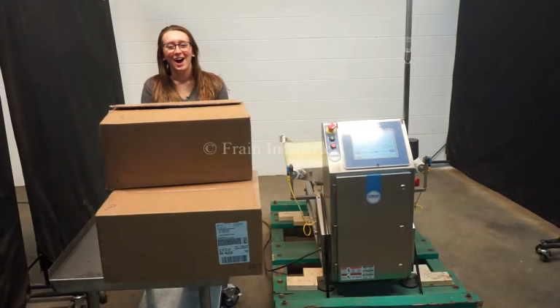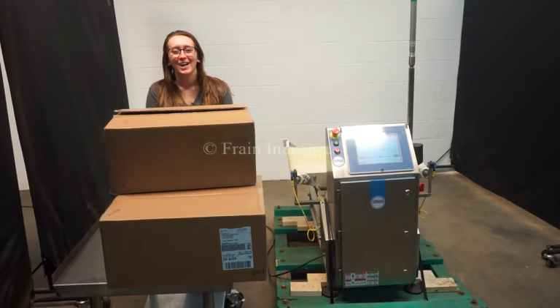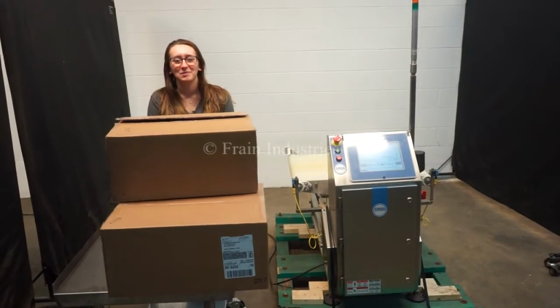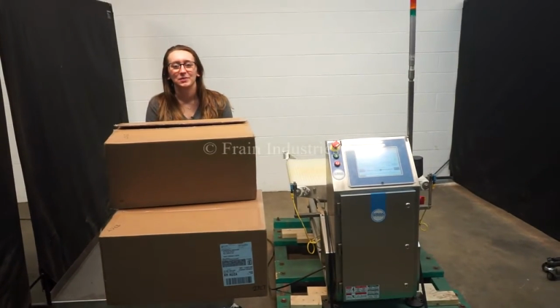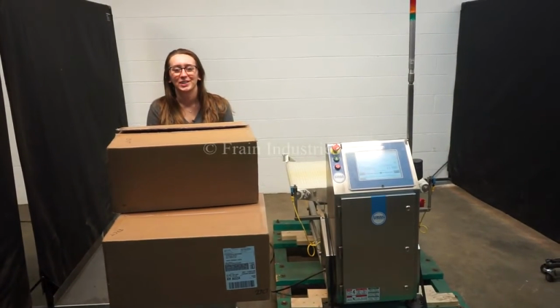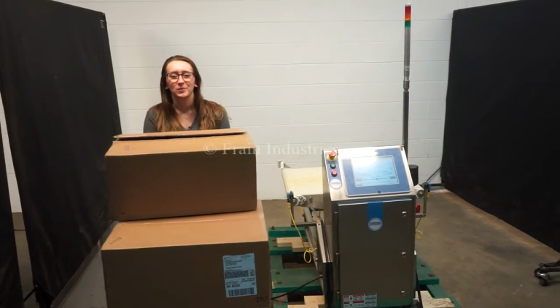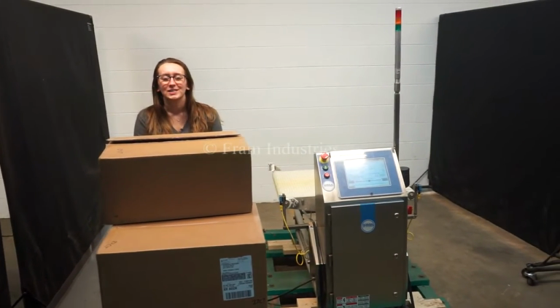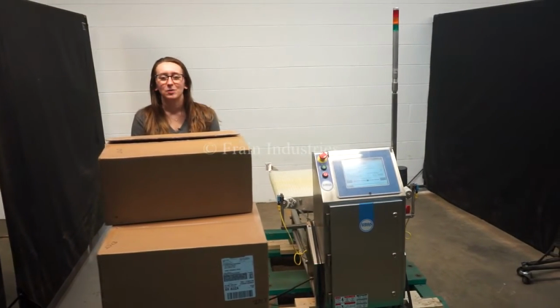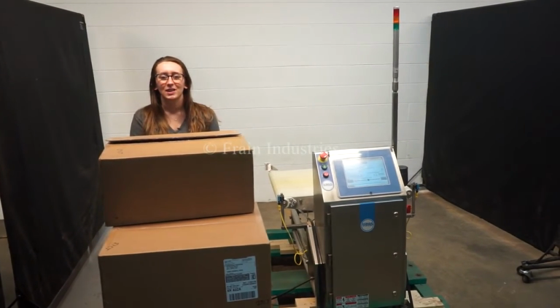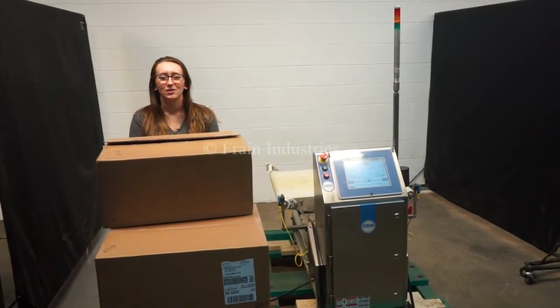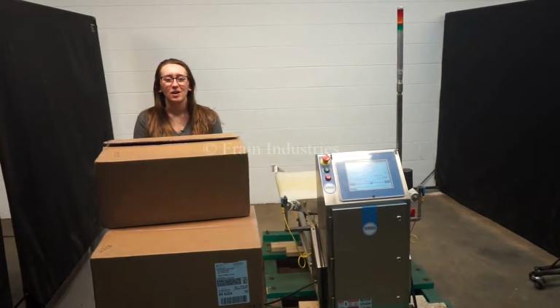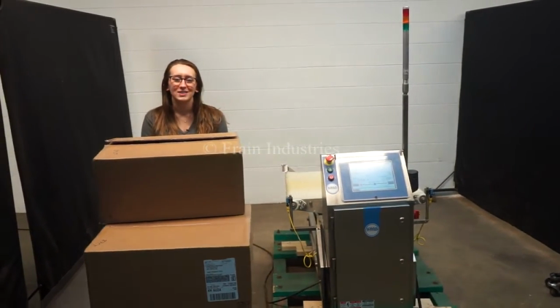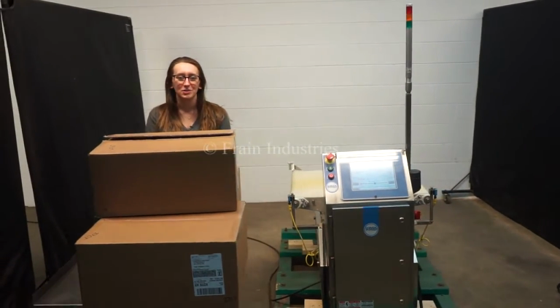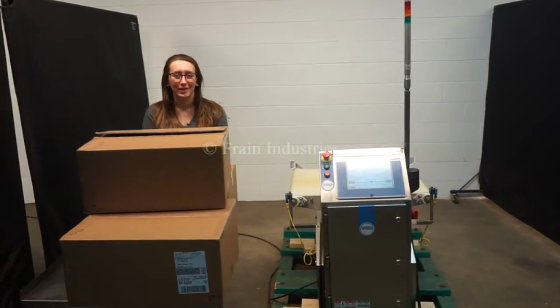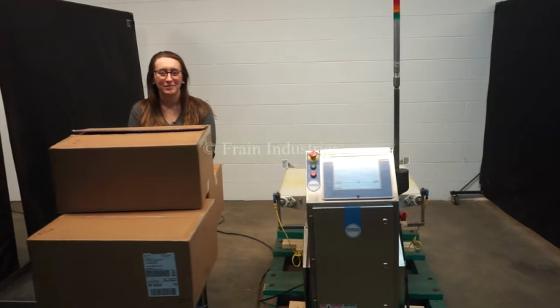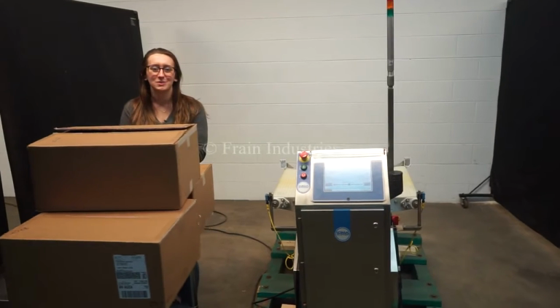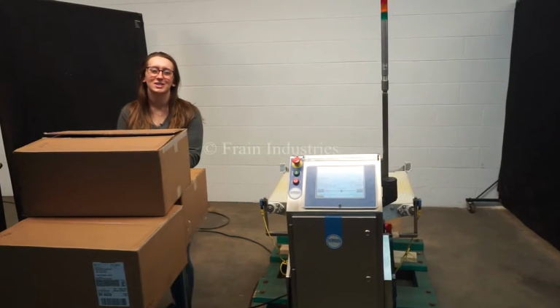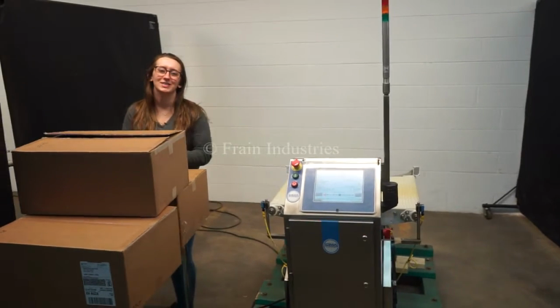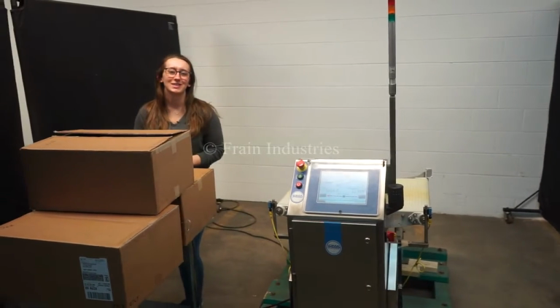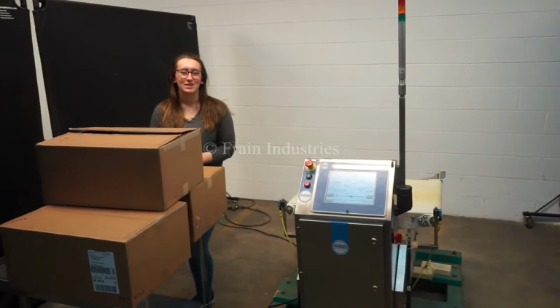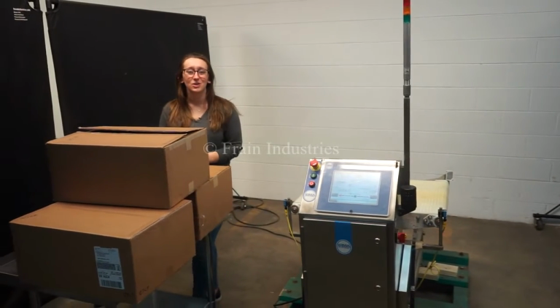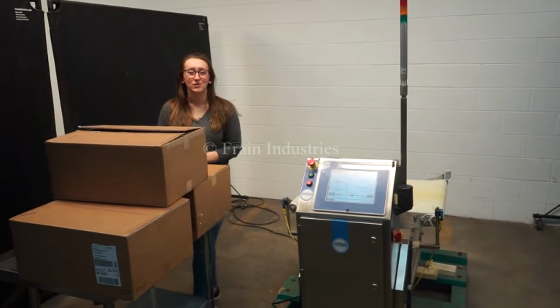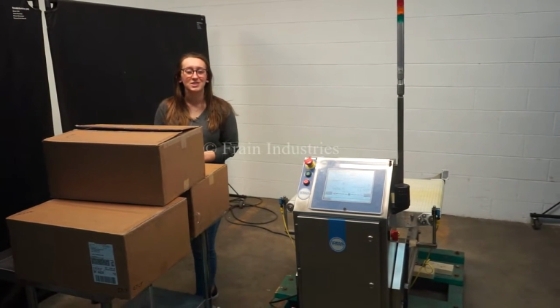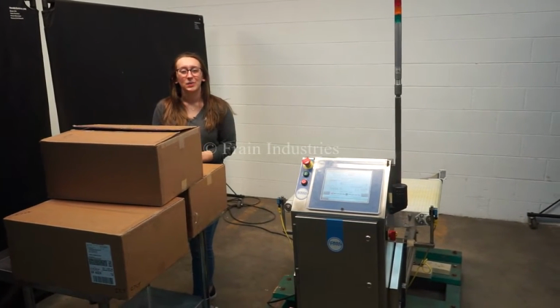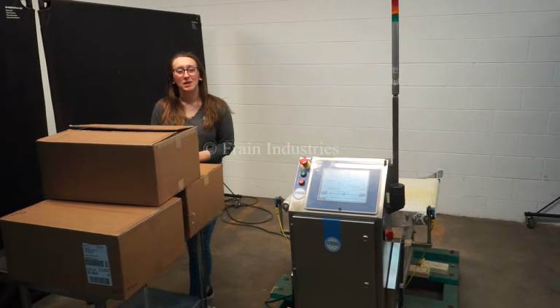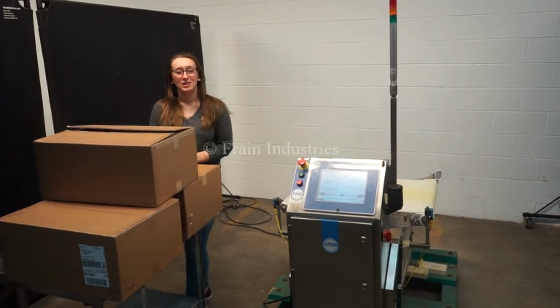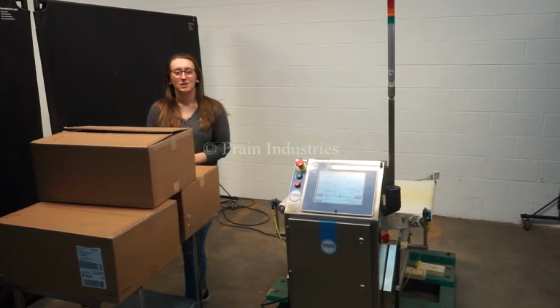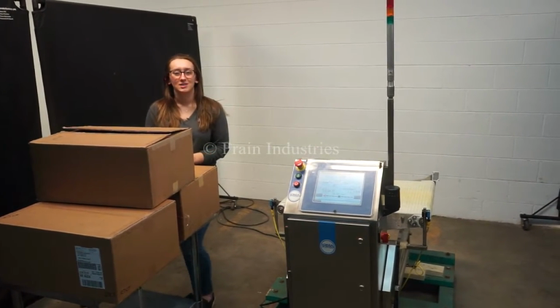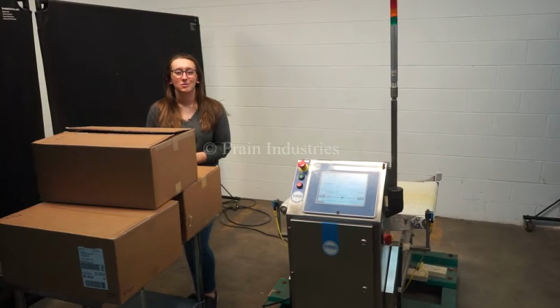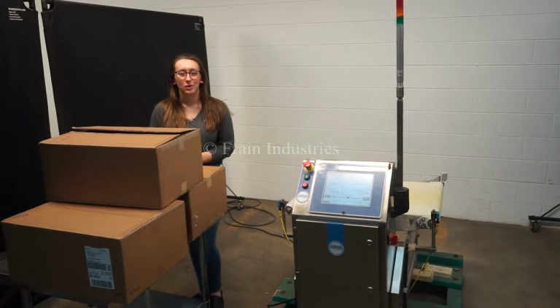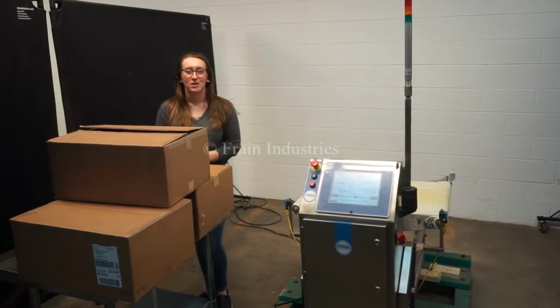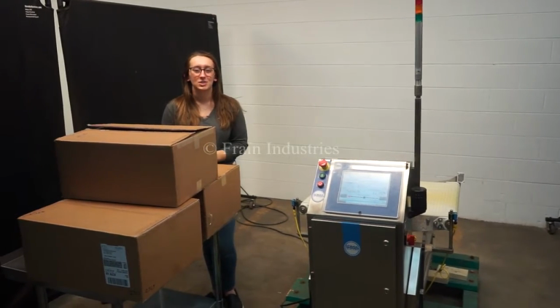Hi, I'm Elena with the Frang Group. Today we'll be cycling your Loma LCW Check Weigher. This machine is currently set to single phase 120 volts. We recommend reading the manual in its entirety before powering on the machine.